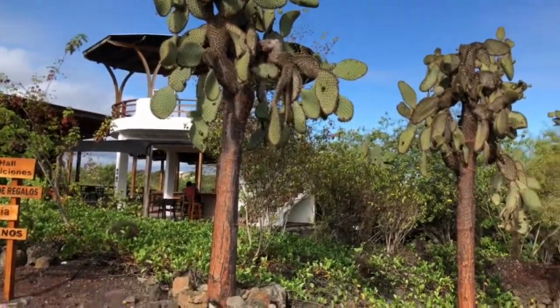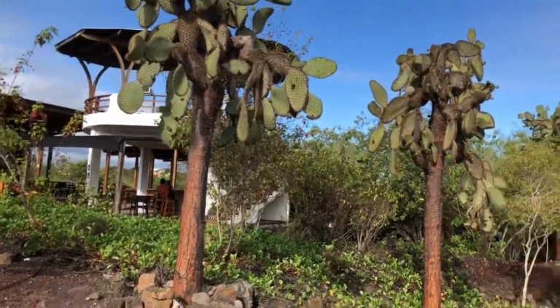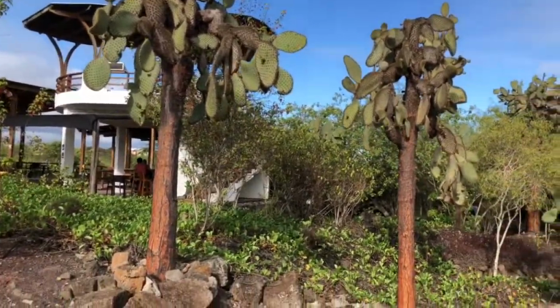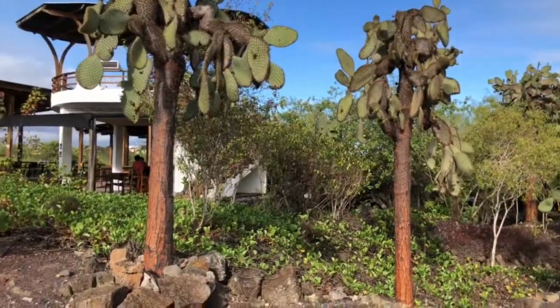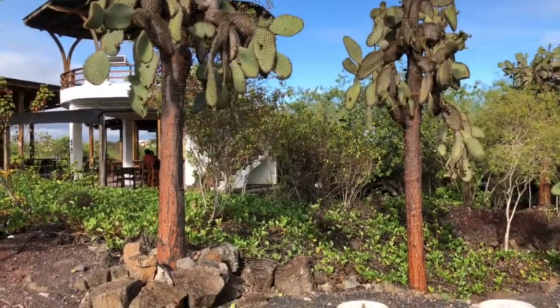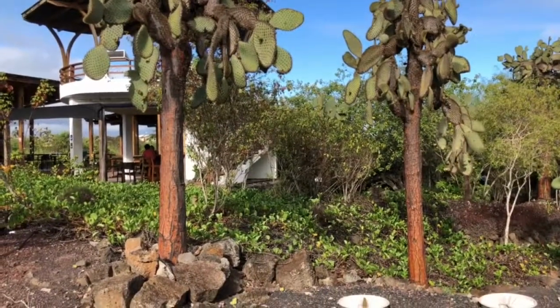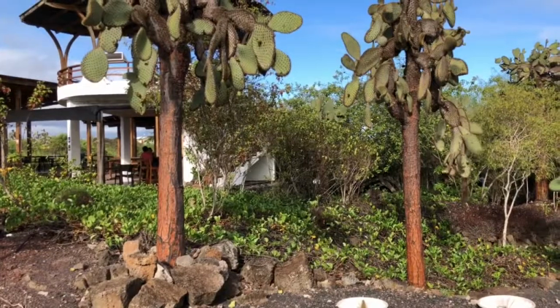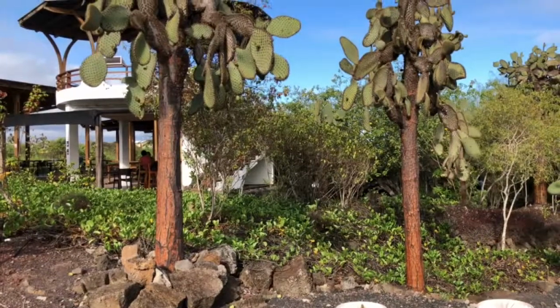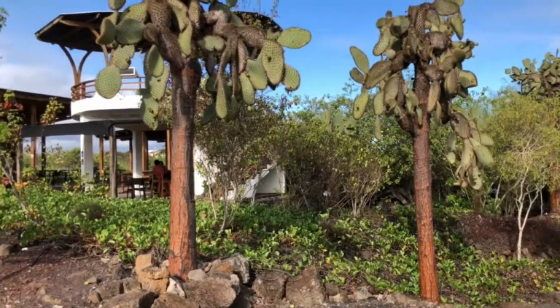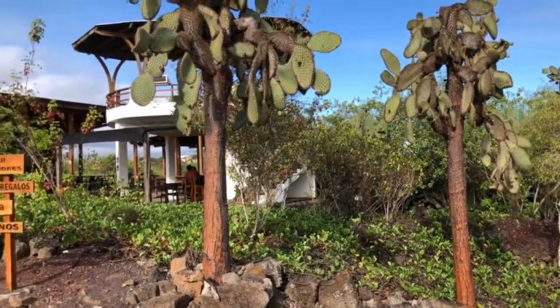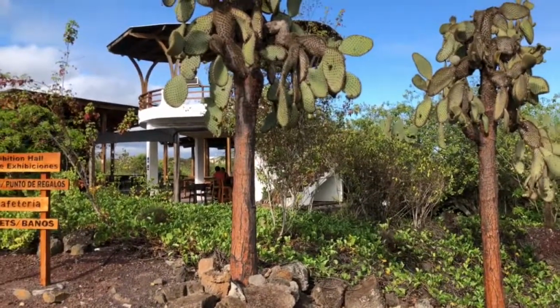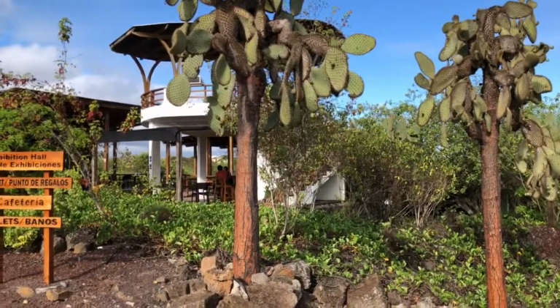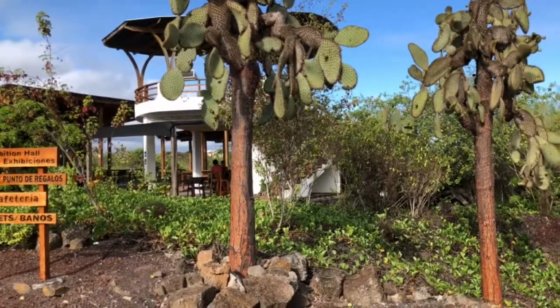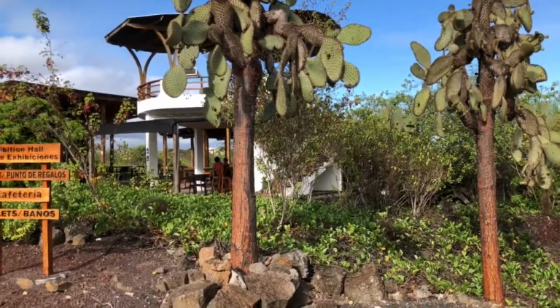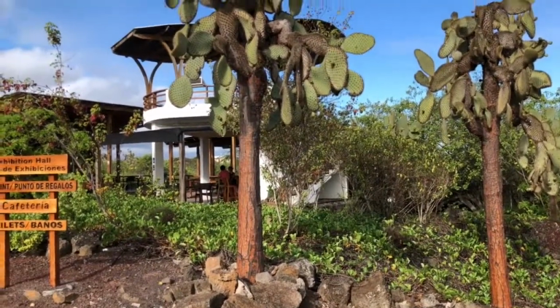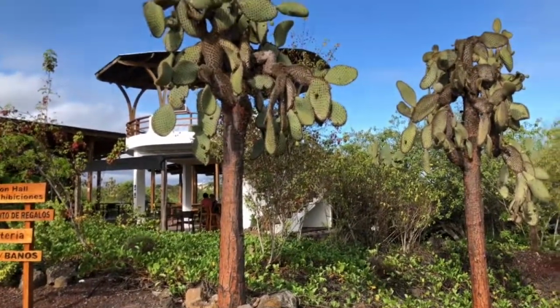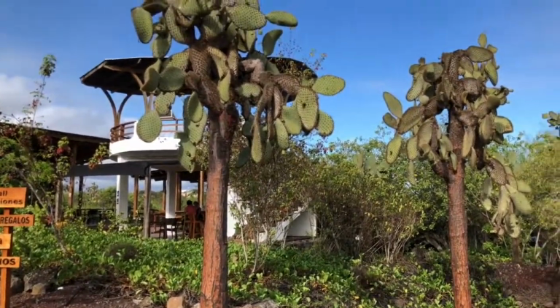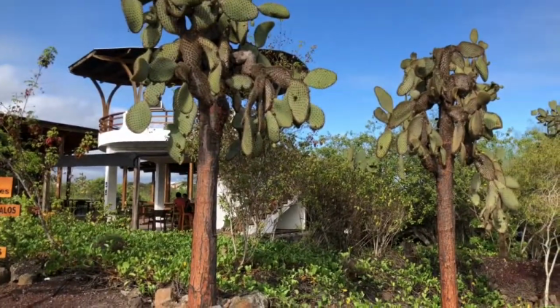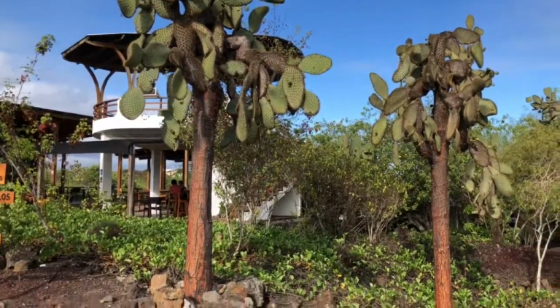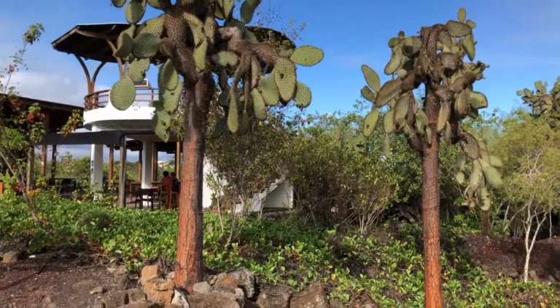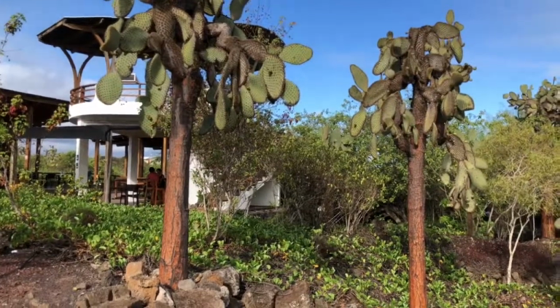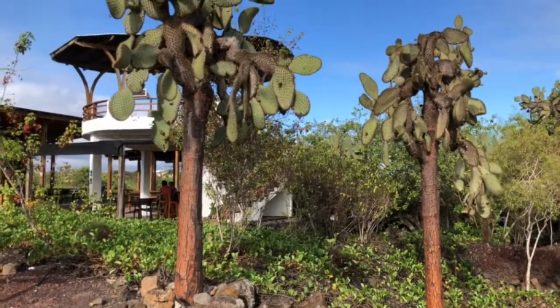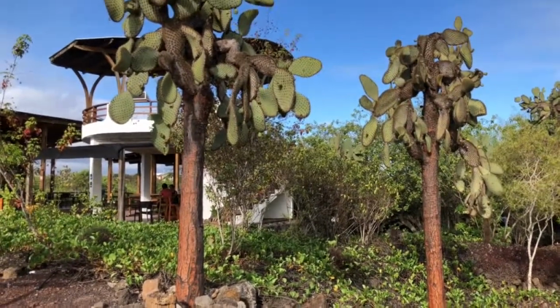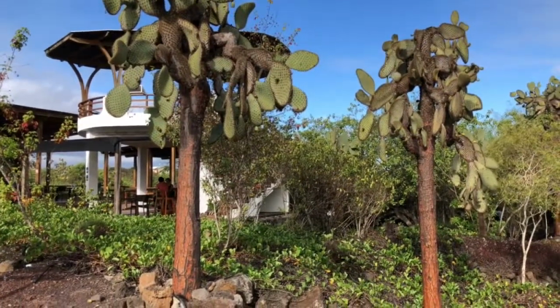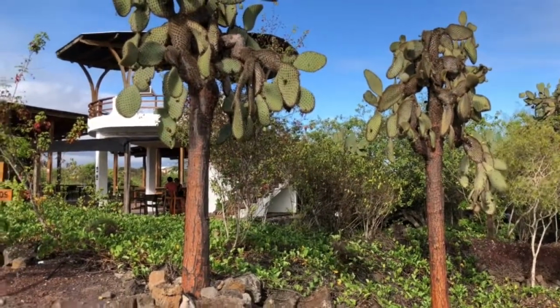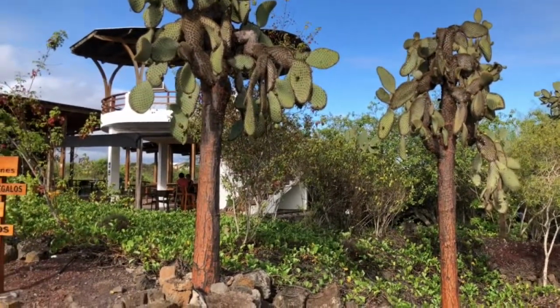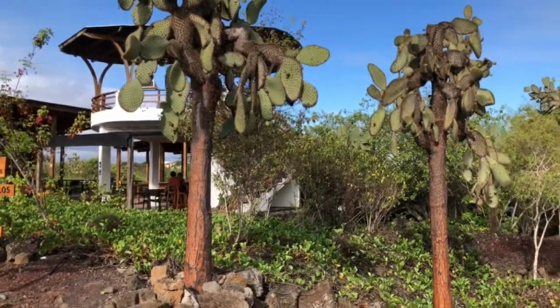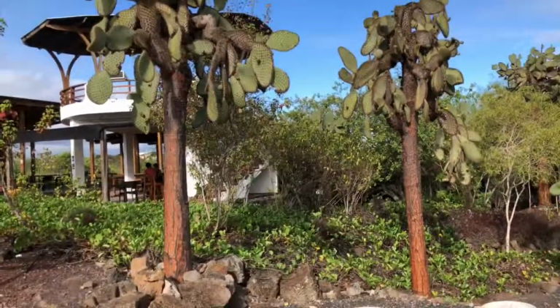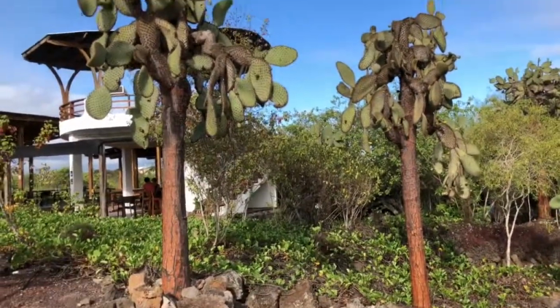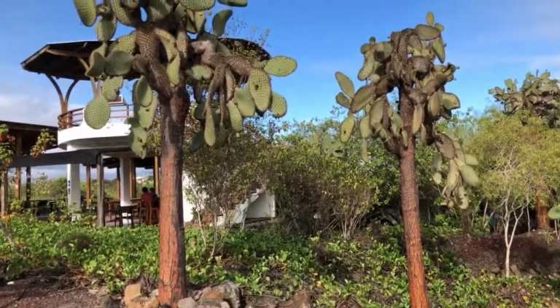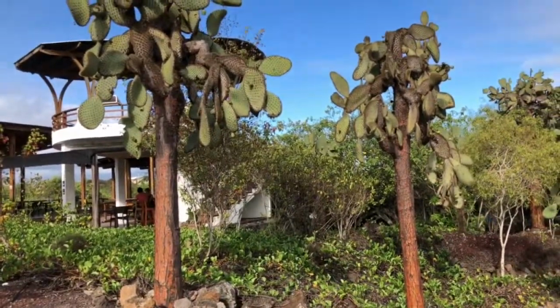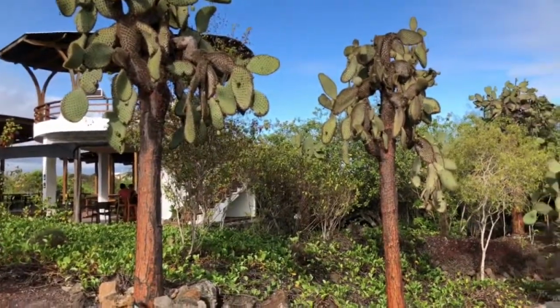And these cacti and their flowers are supposed to be feed for the giant tortoises.